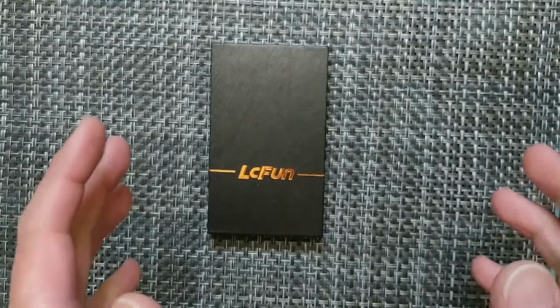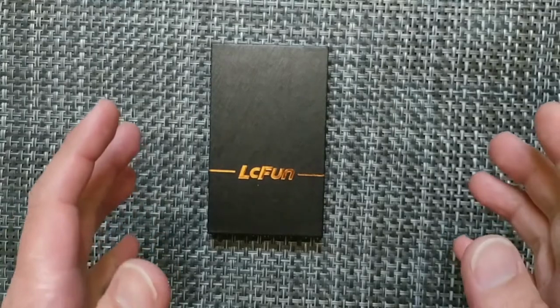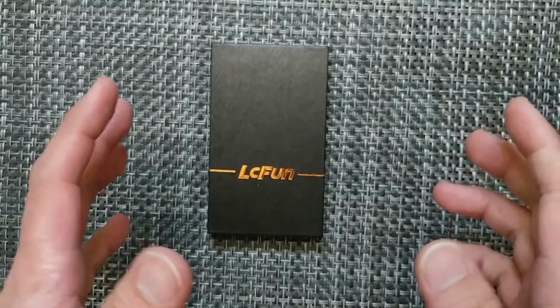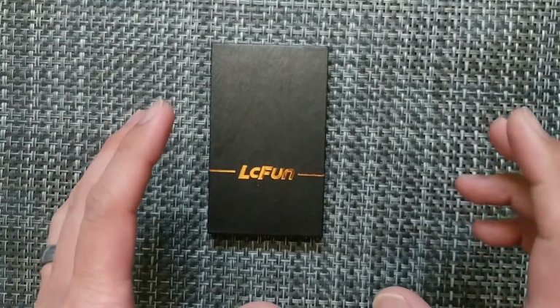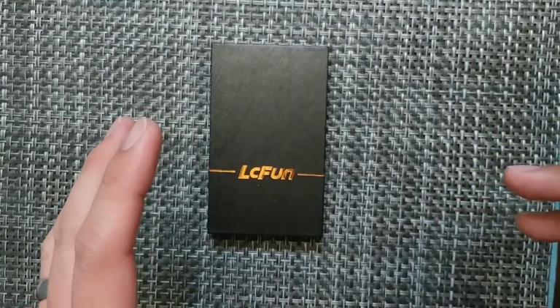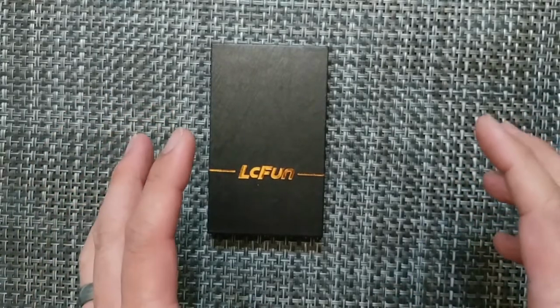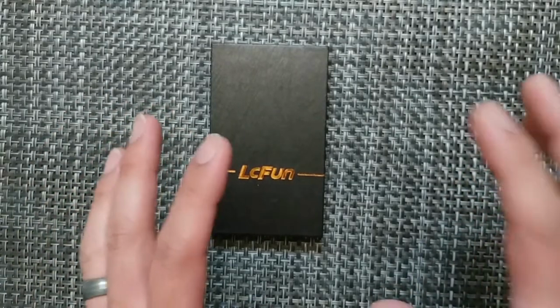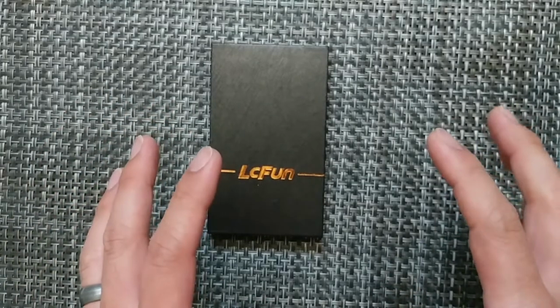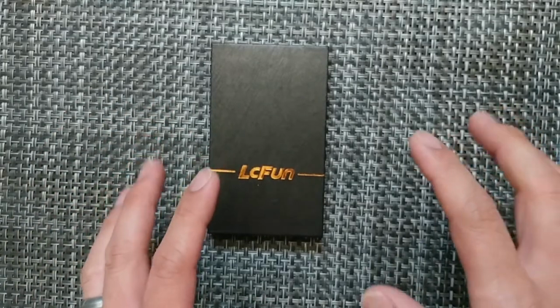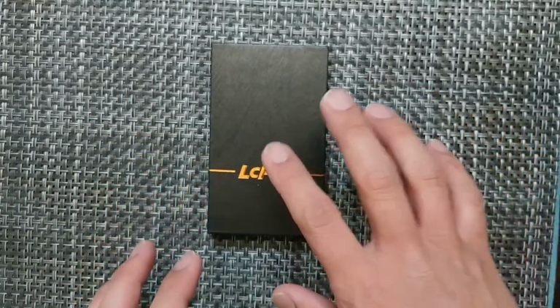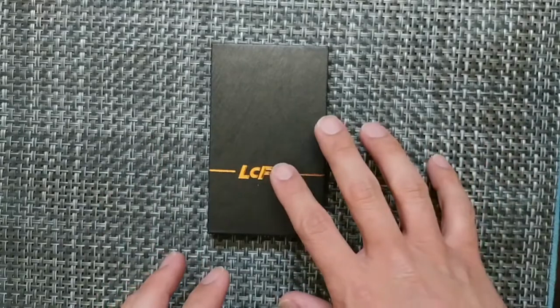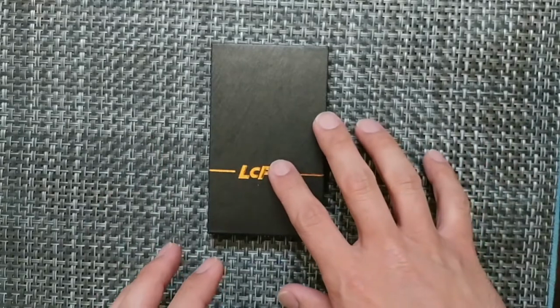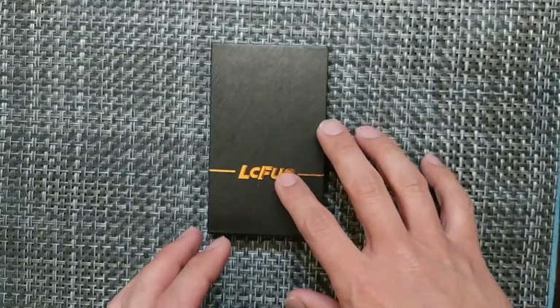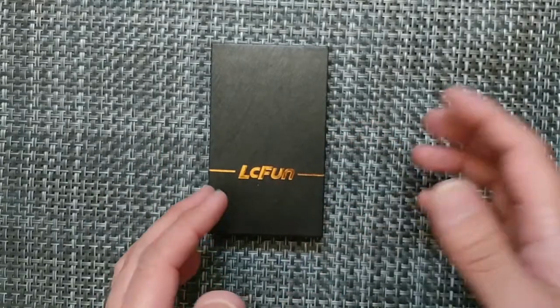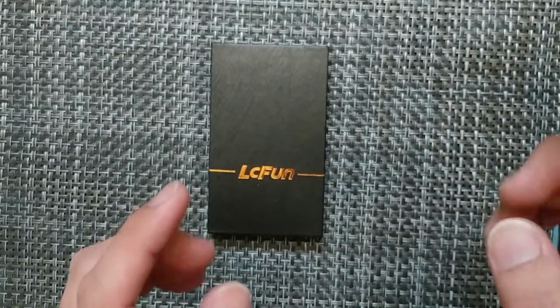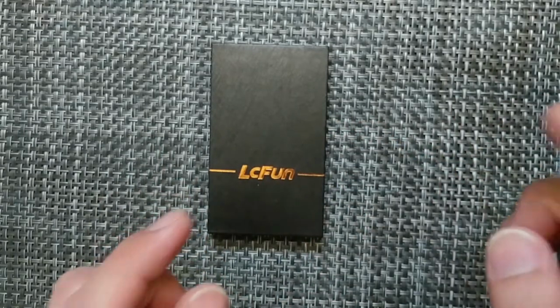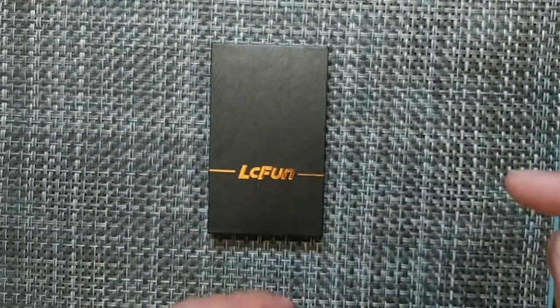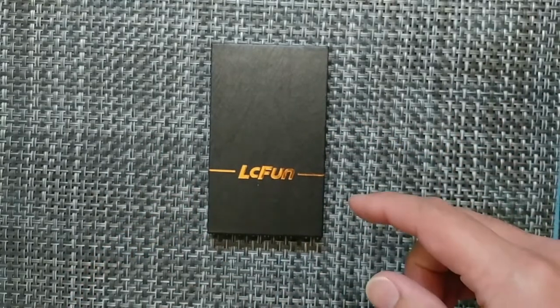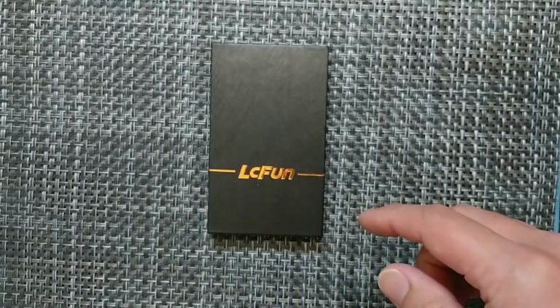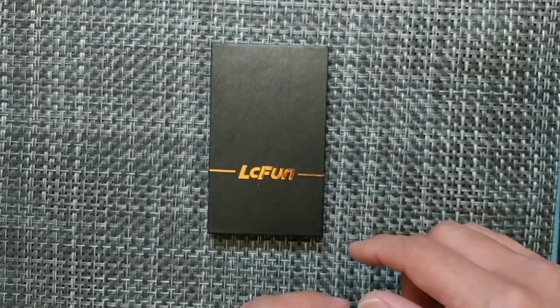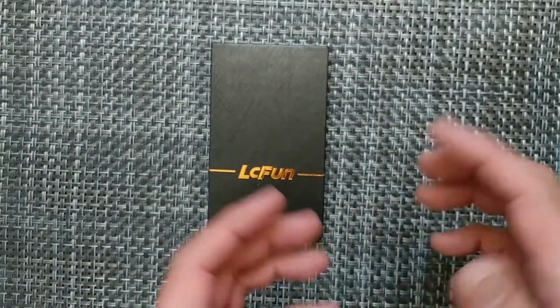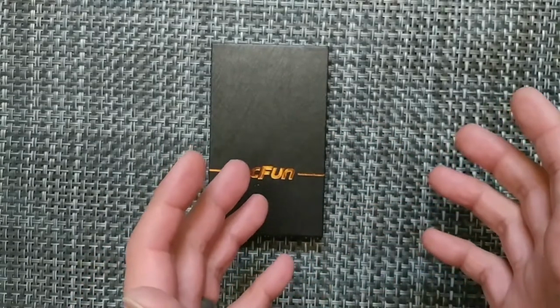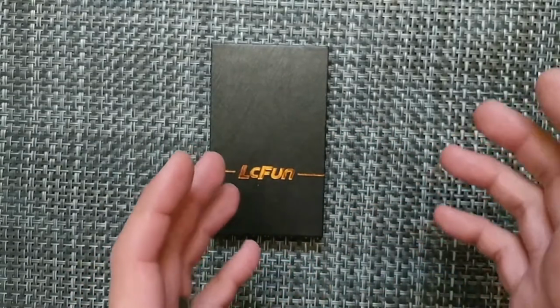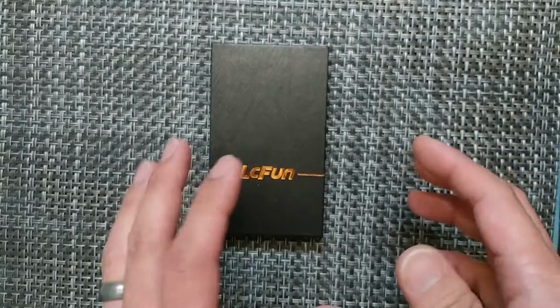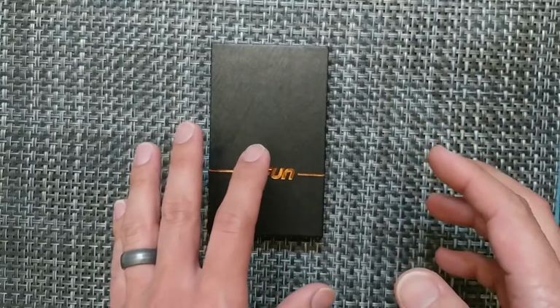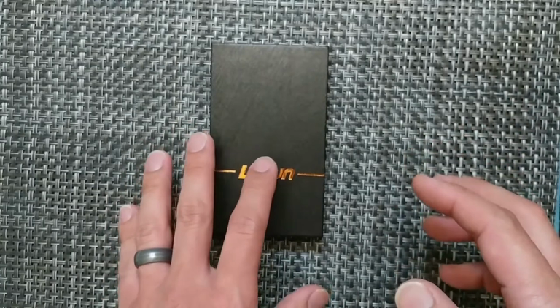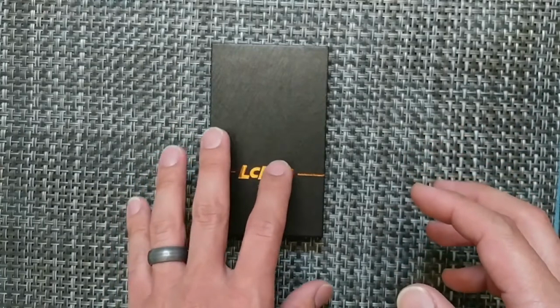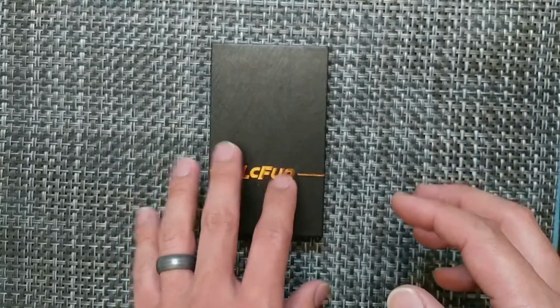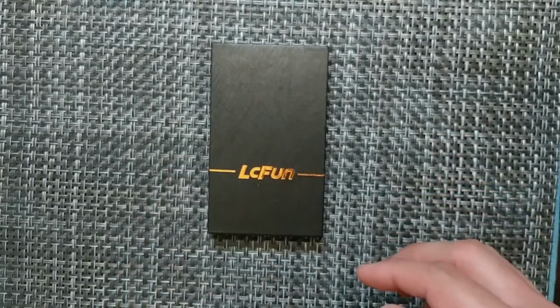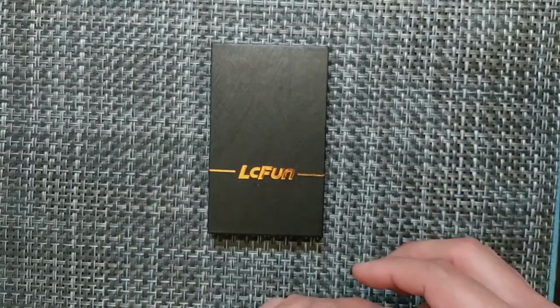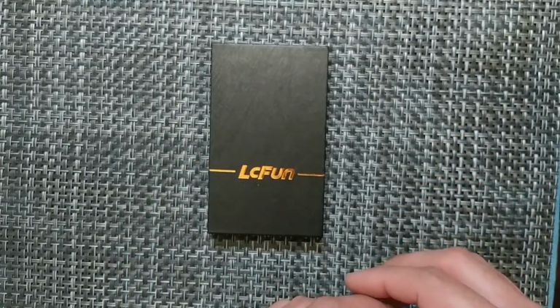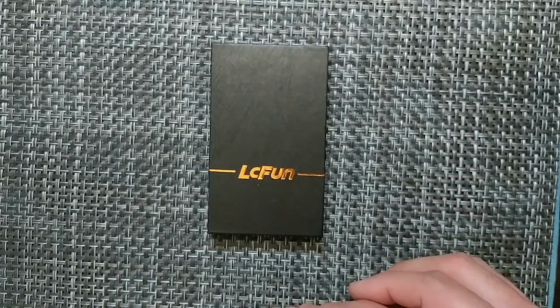What's up Bladesters? We're gonna go through some specs and opinions on this item here and then join in the discussion down below. And then should you buy, borrow, or avoid this one is what we'll go through as well.